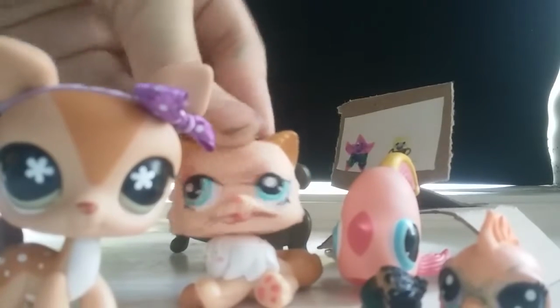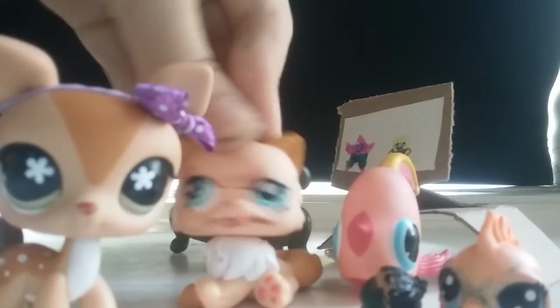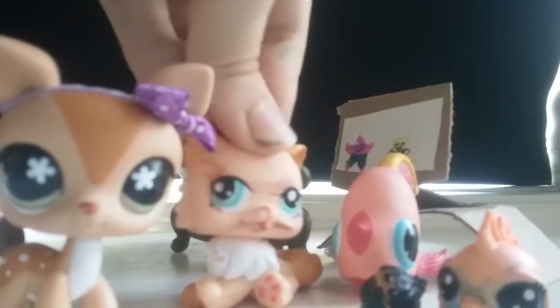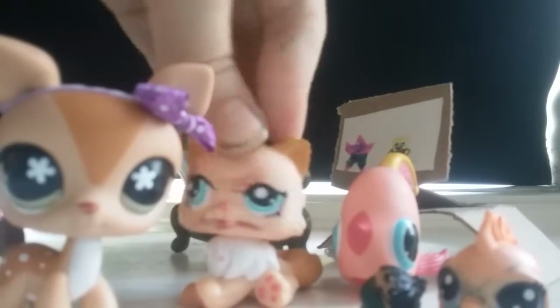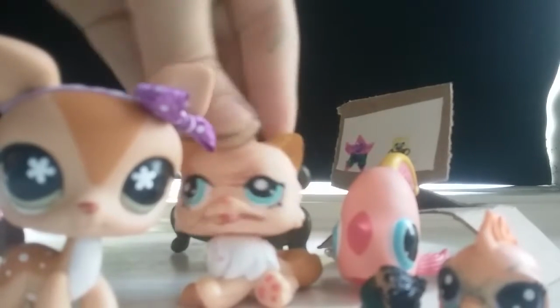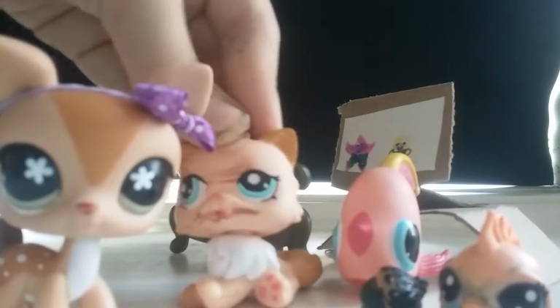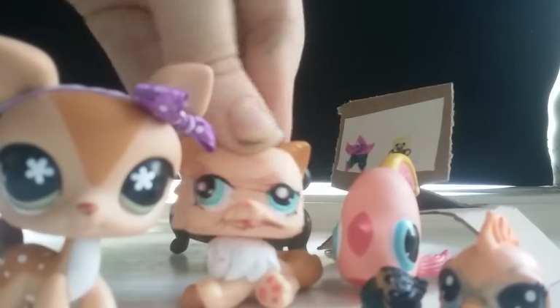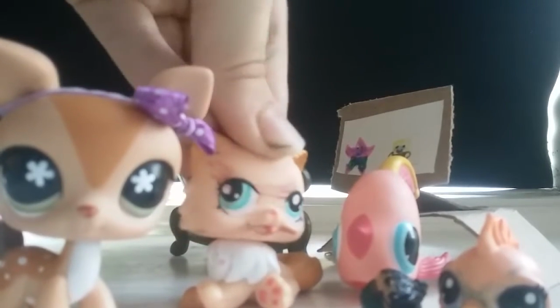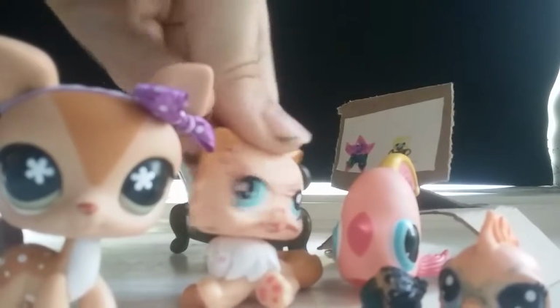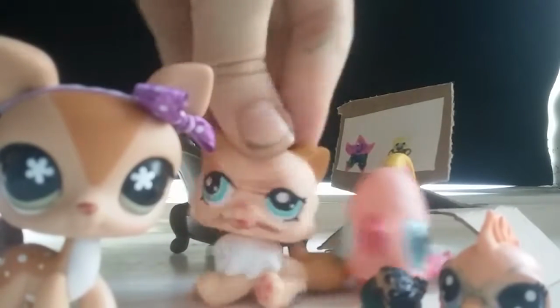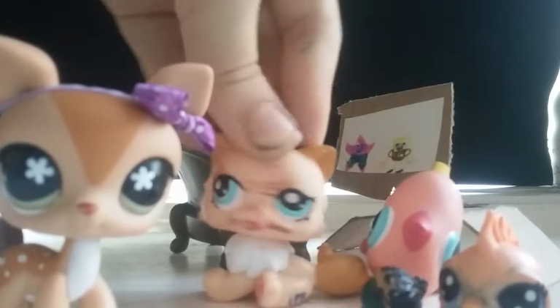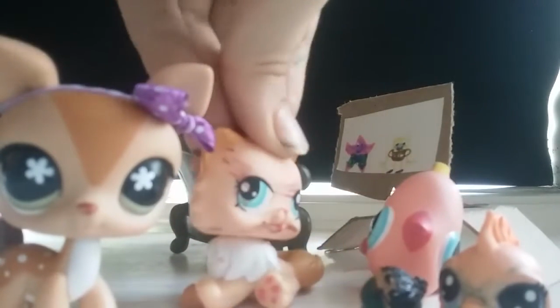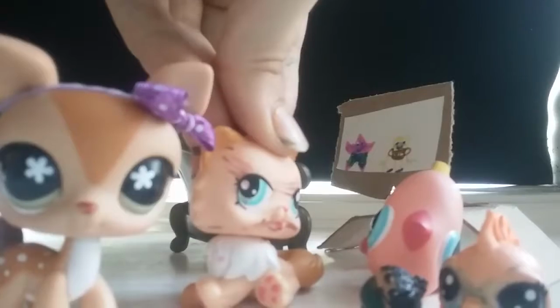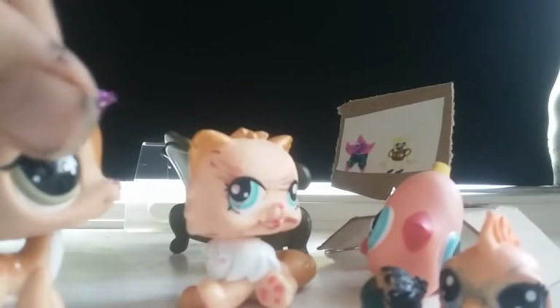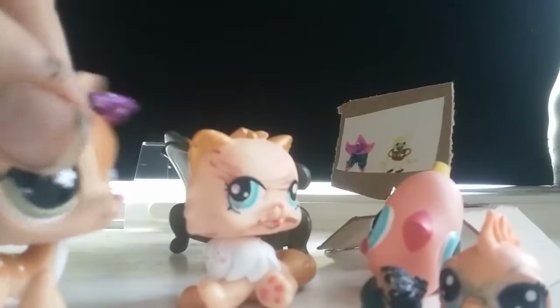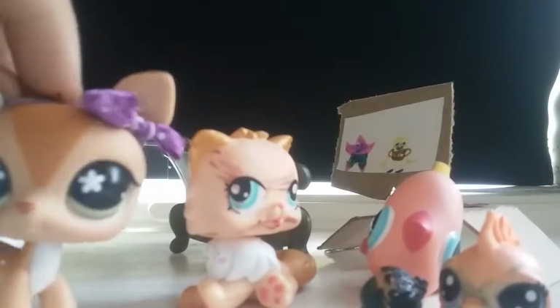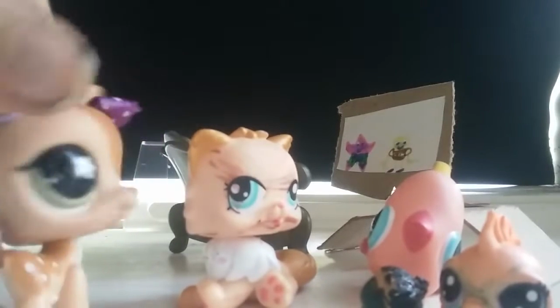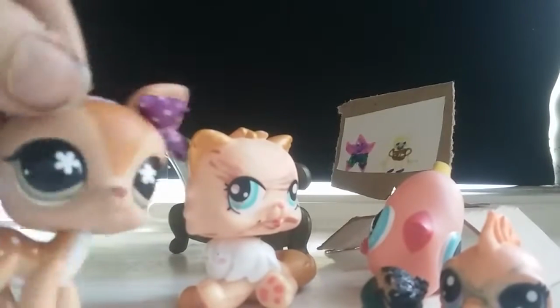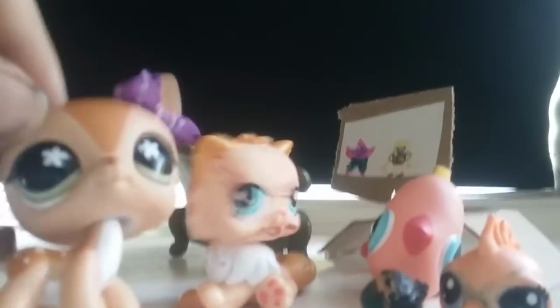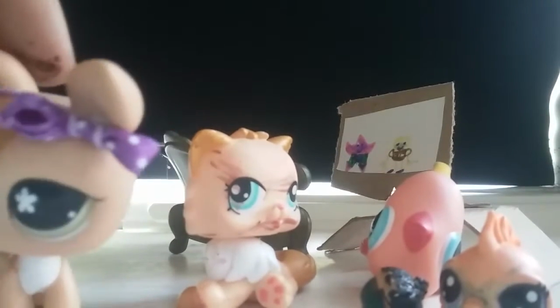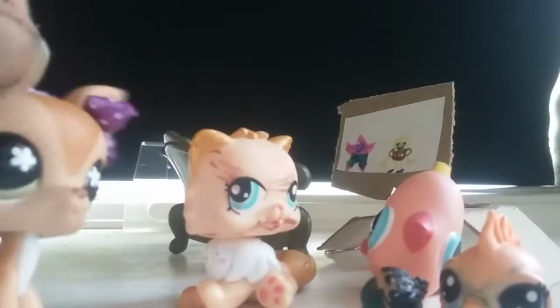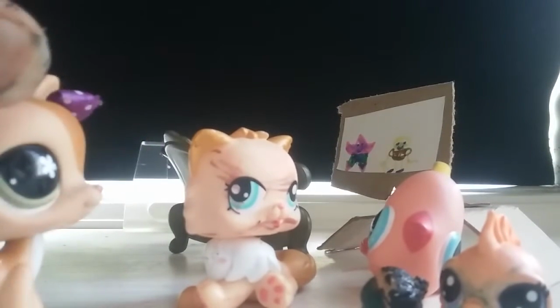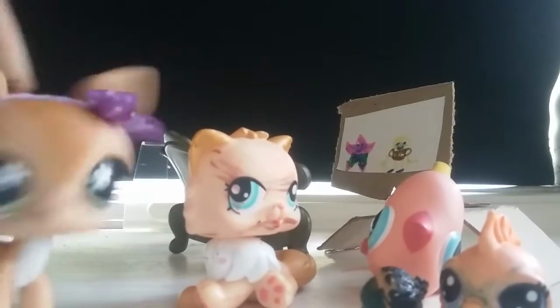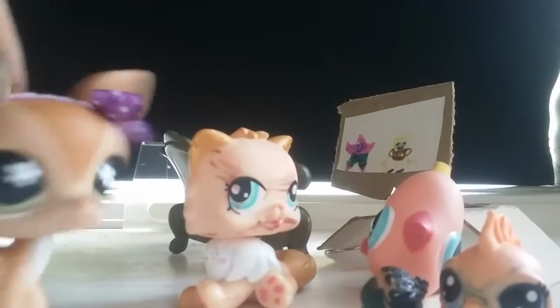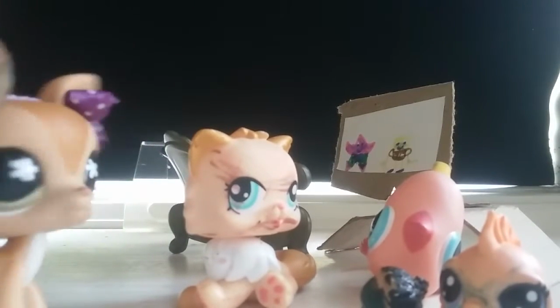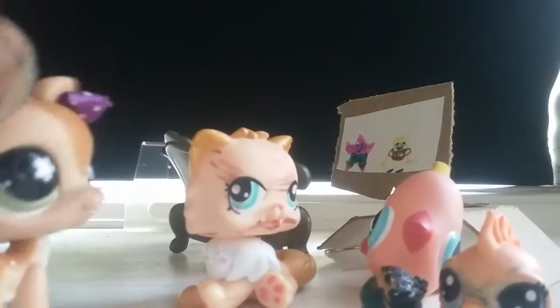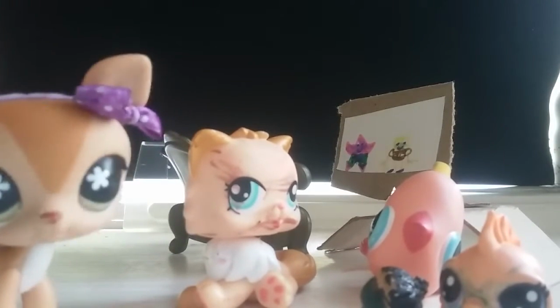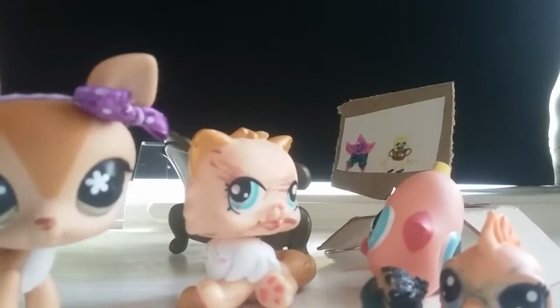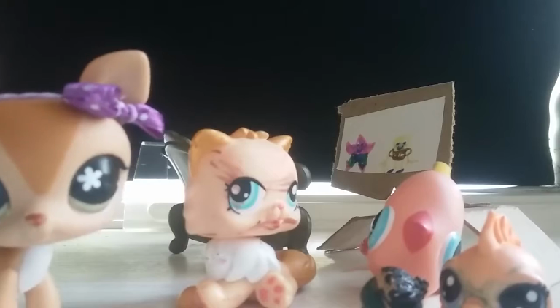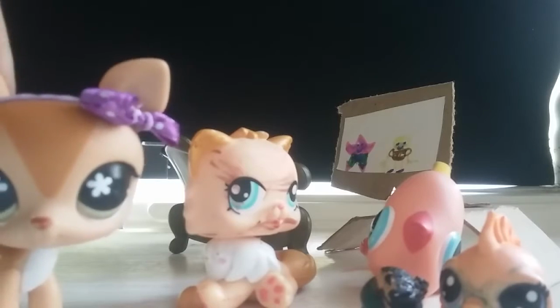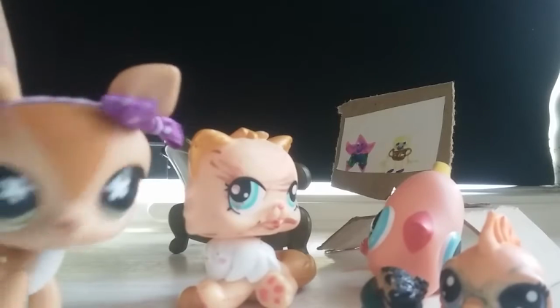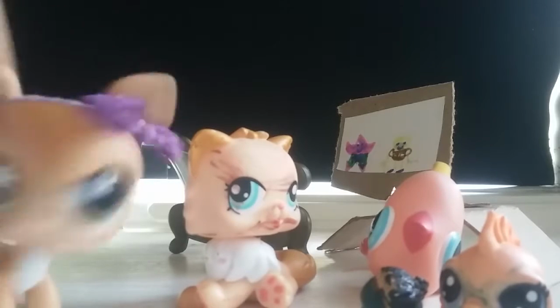Where am I? Where are my glasses? Nutty Buddies are for everyone. Get them now. Please.